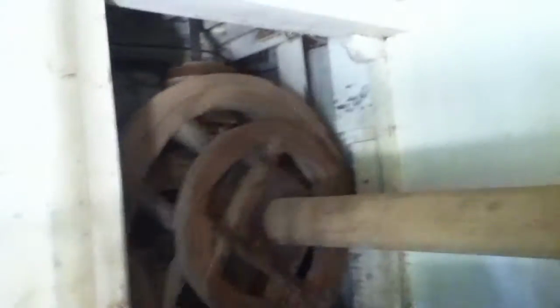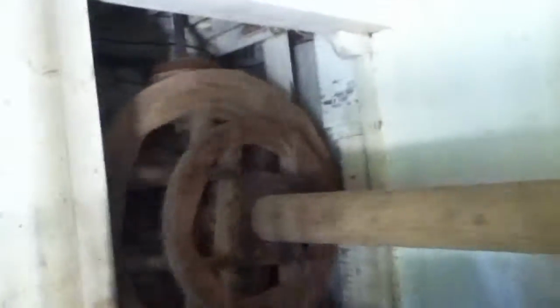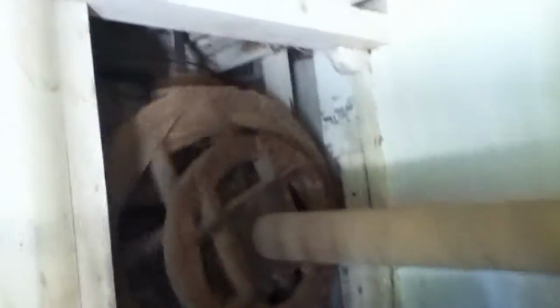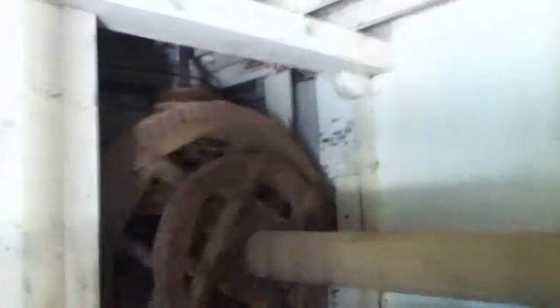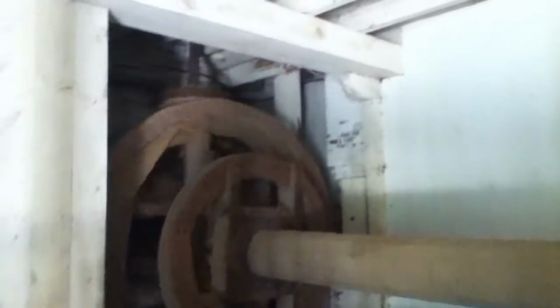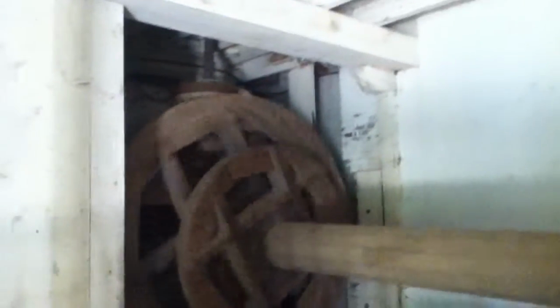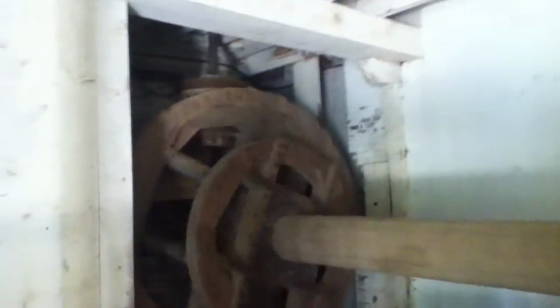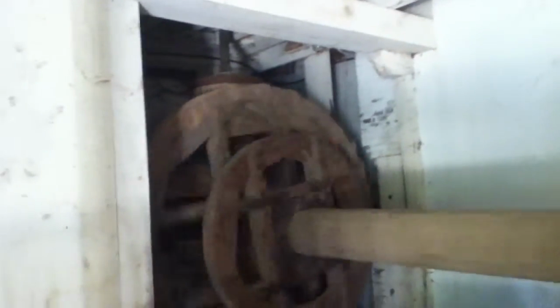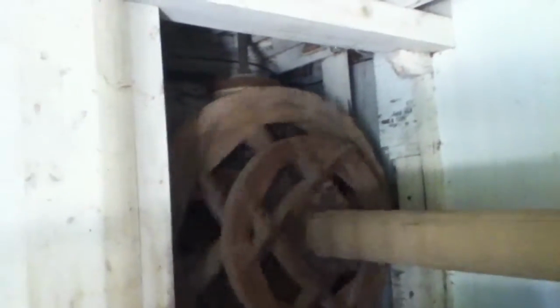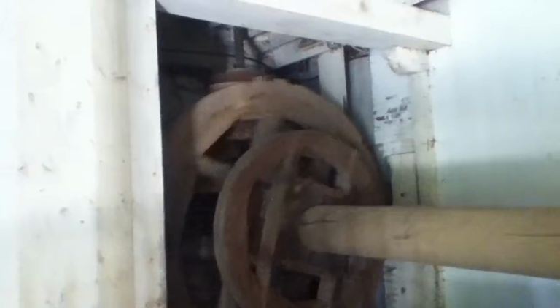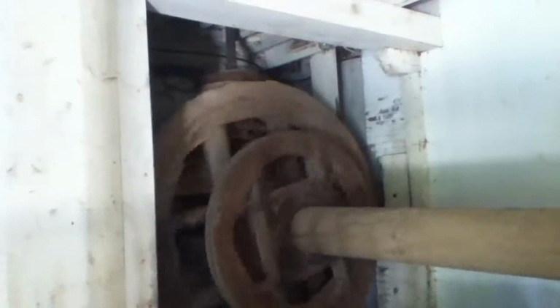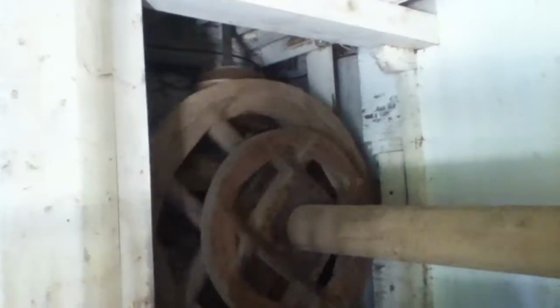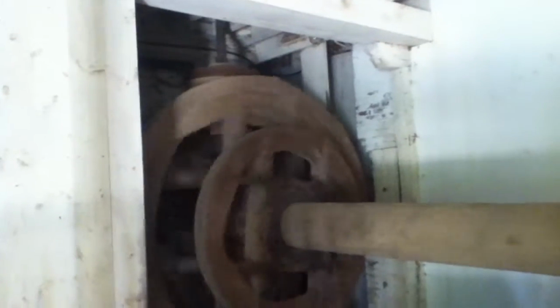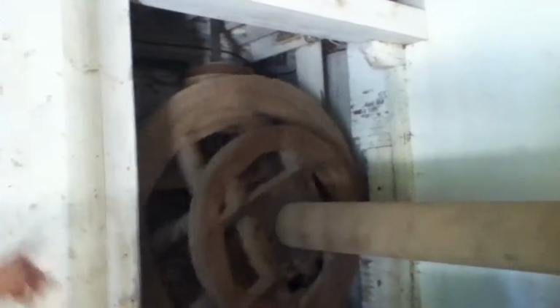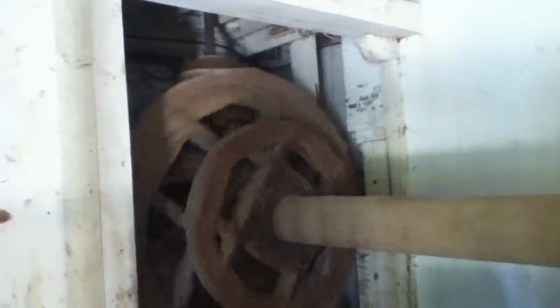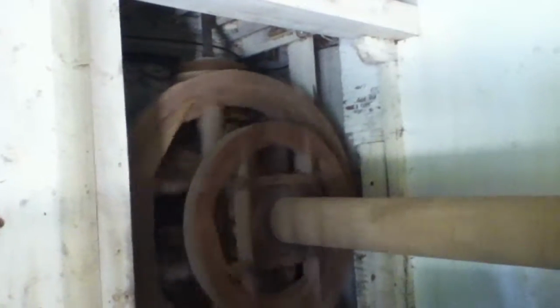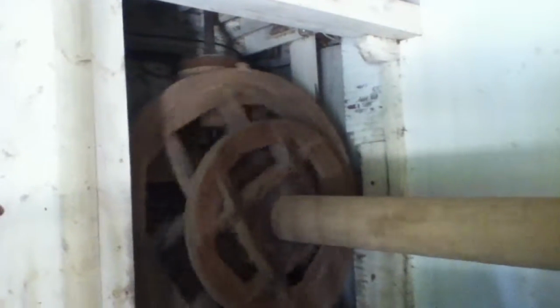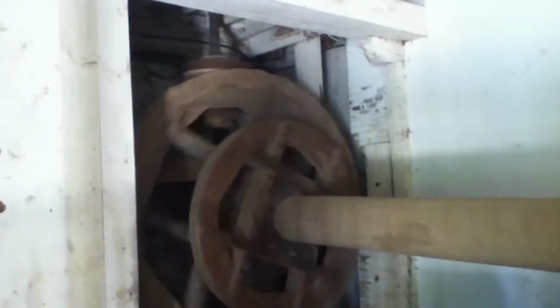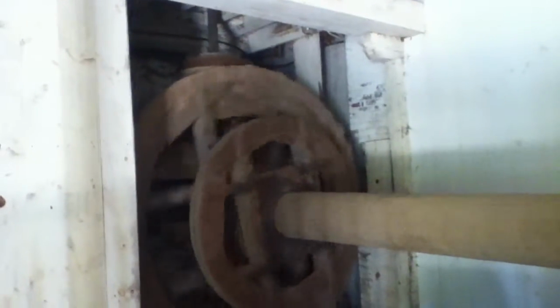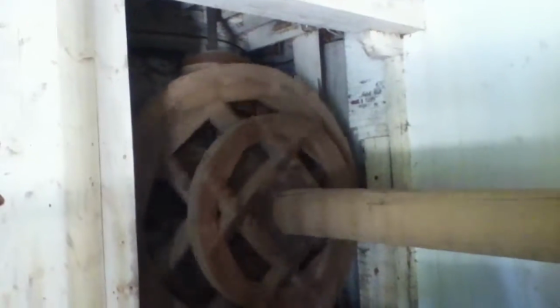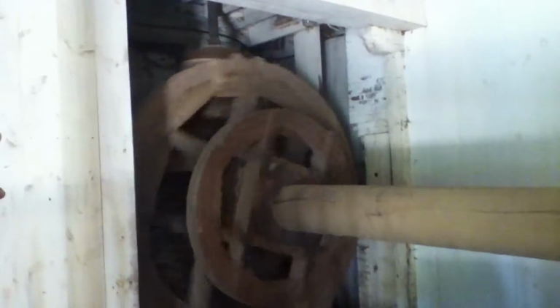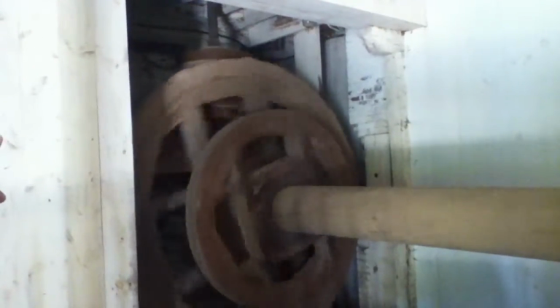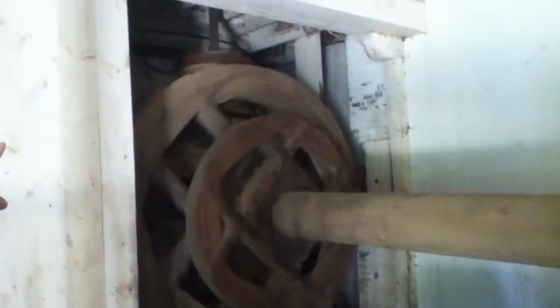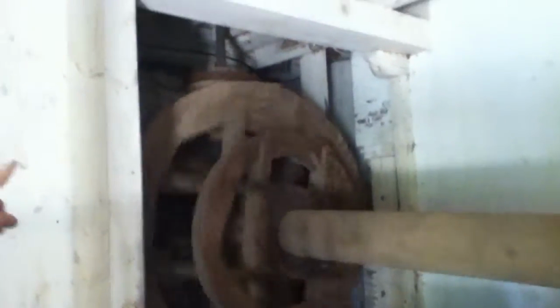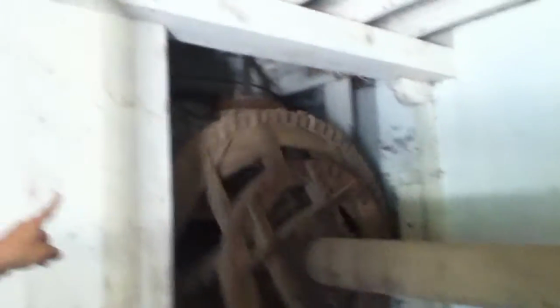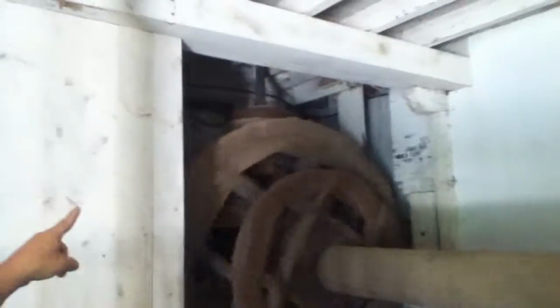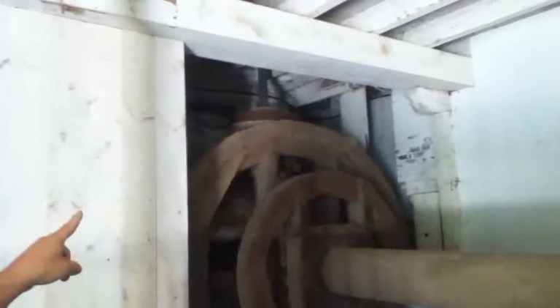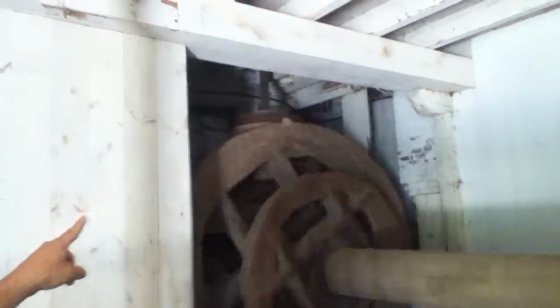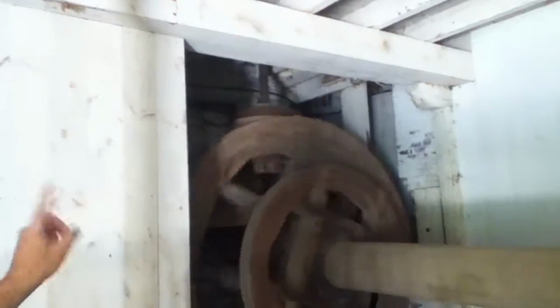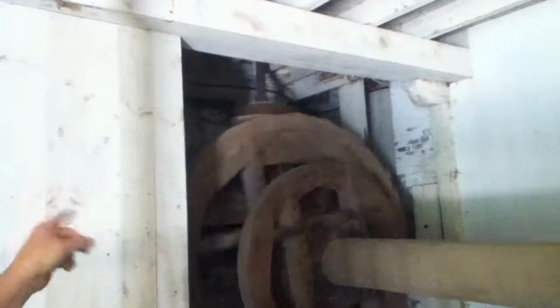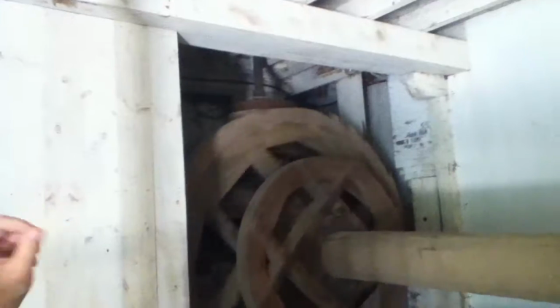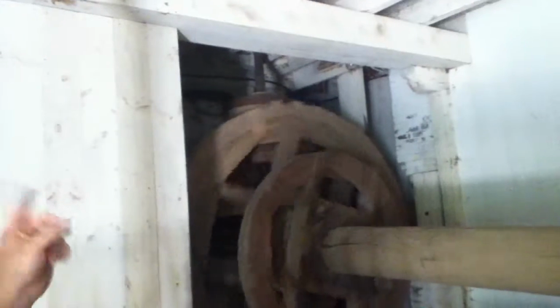So 4 times 4 — one turn of the water wheel is spinning that vertical iron shaft that's supporting the millstone 16 times.